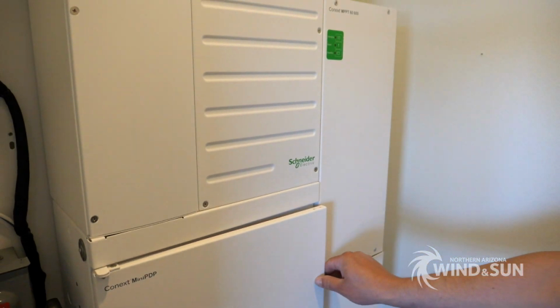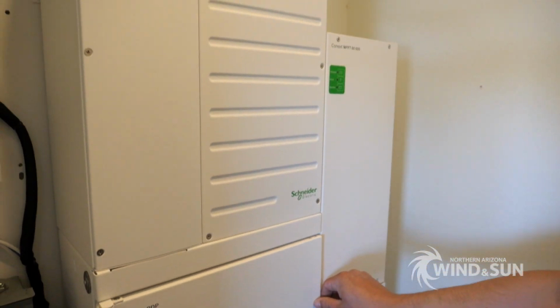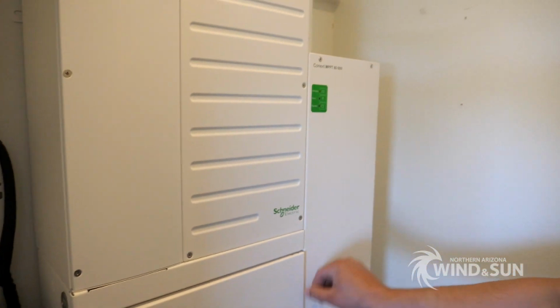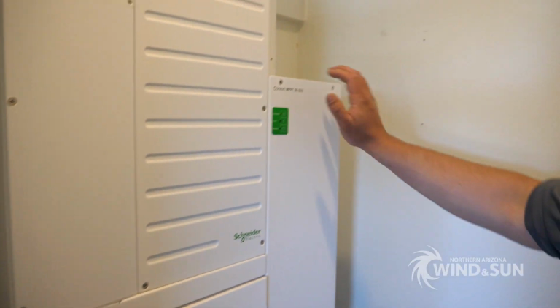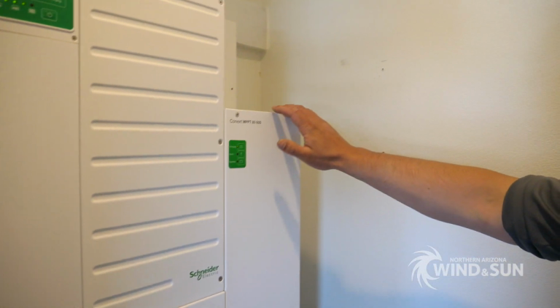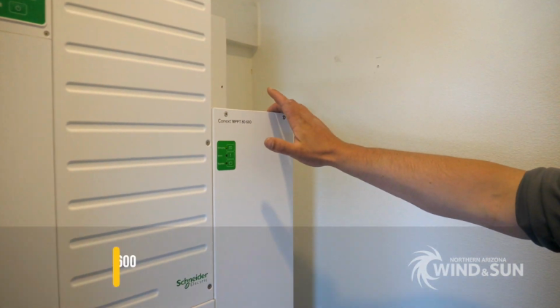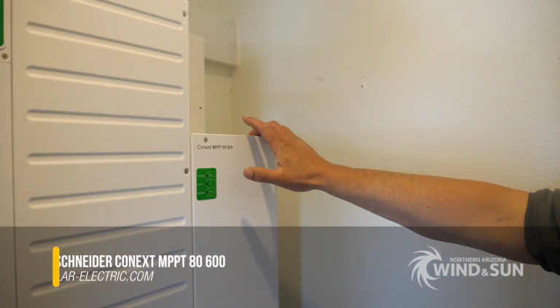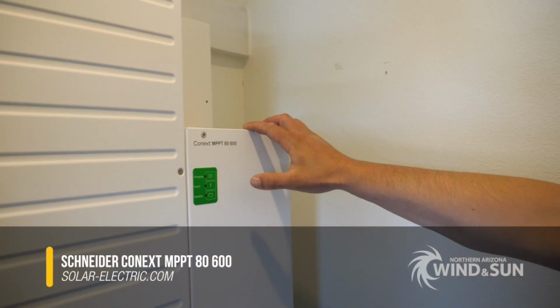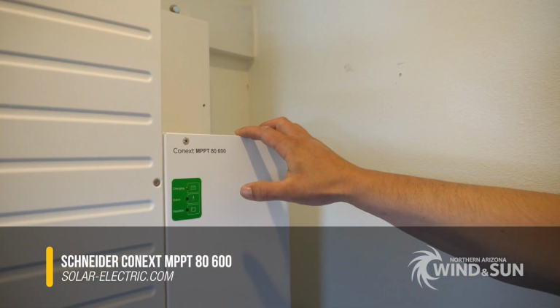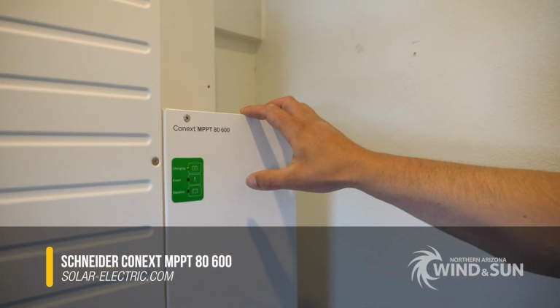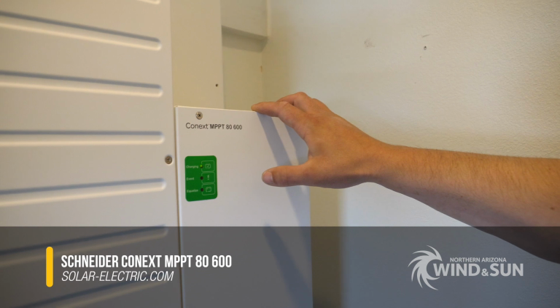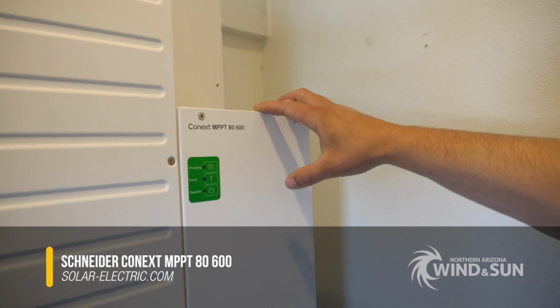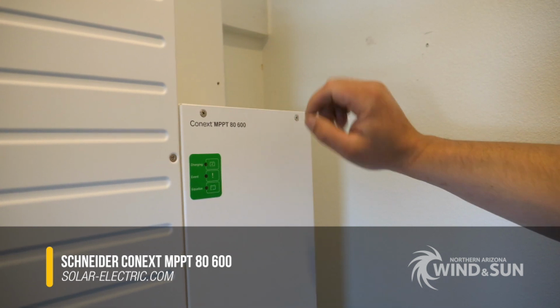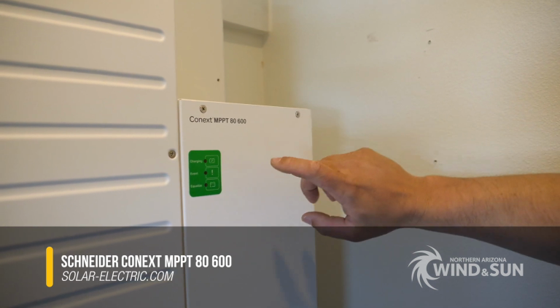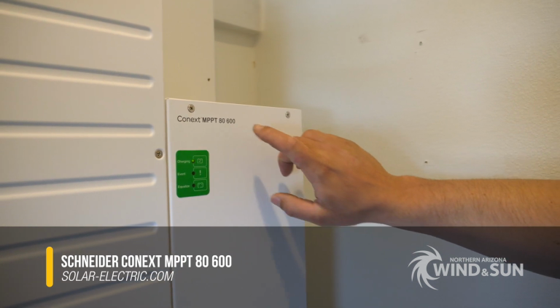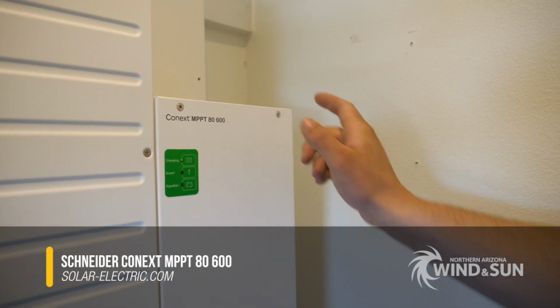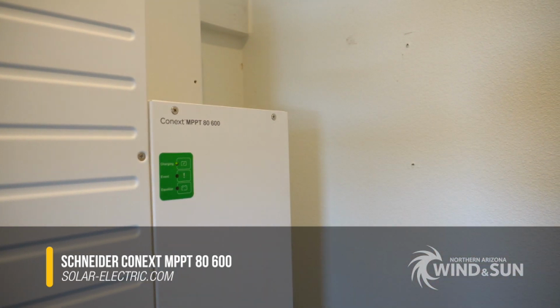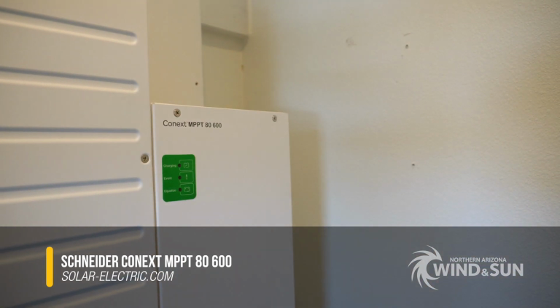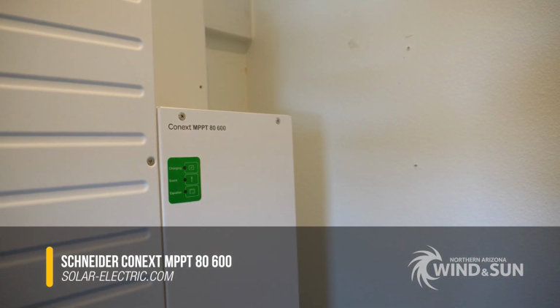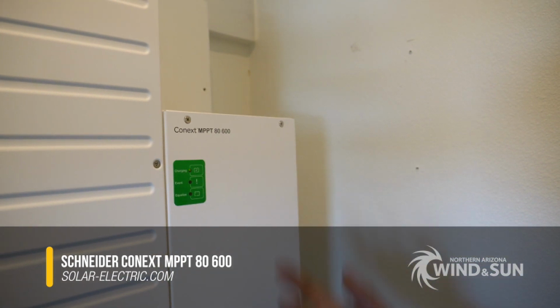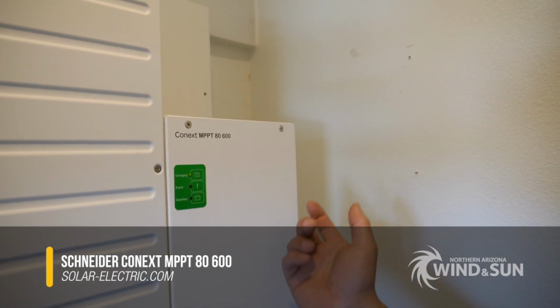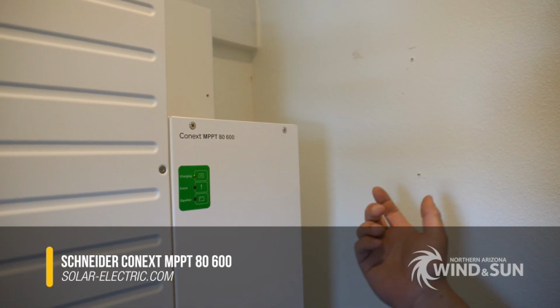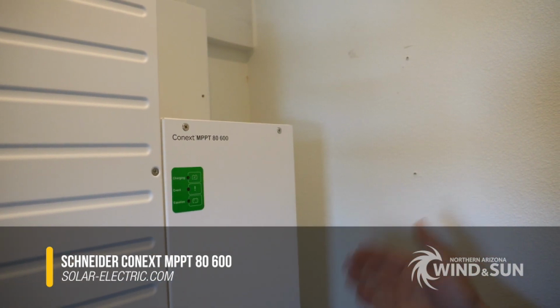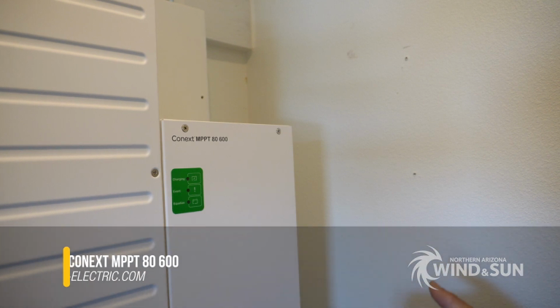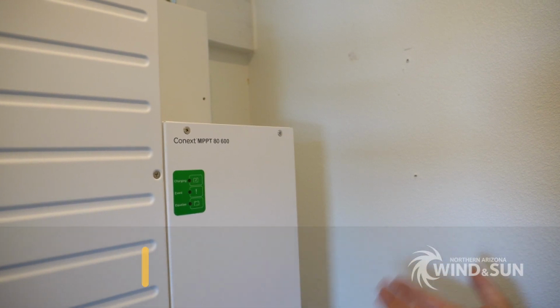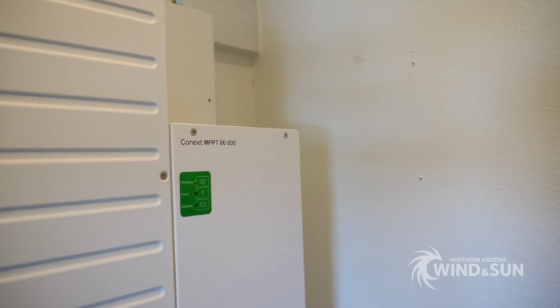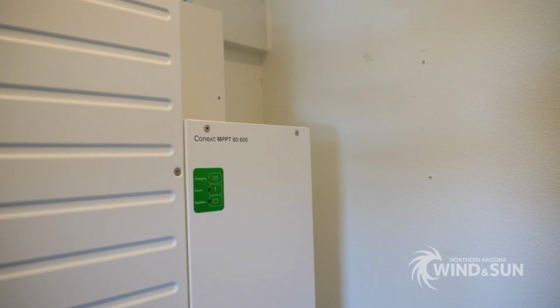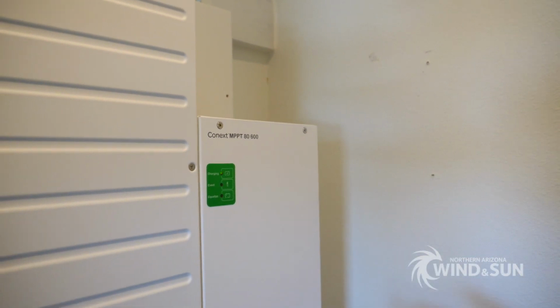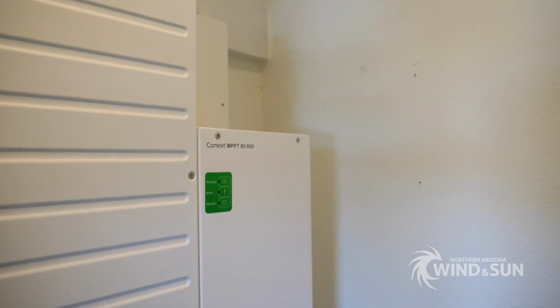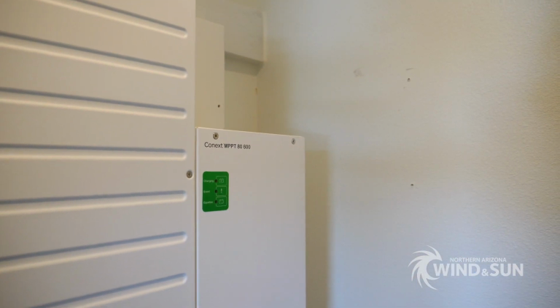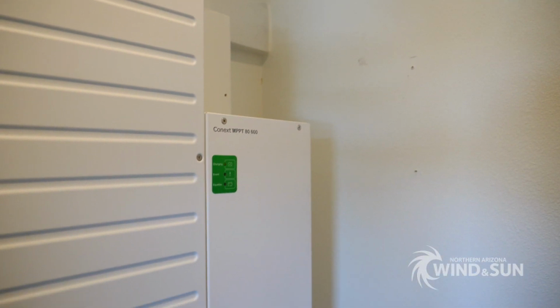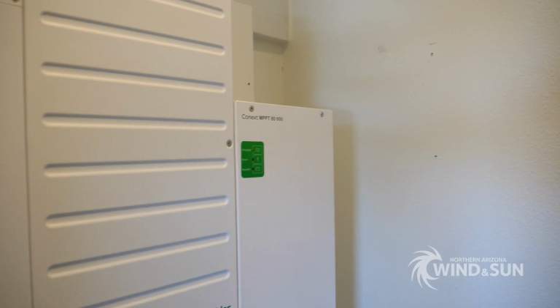This is the MPPT-8600. So it's a 600 volt, 80 amp charge controller. Works on 24 and 48 volt battery banks.